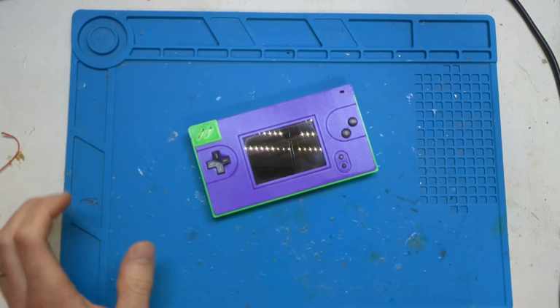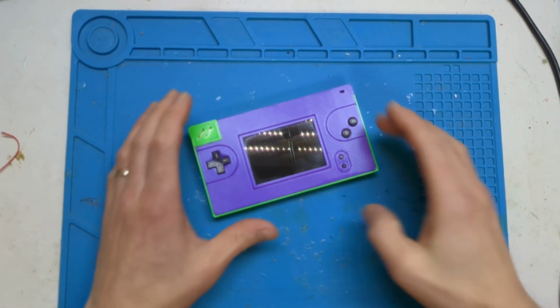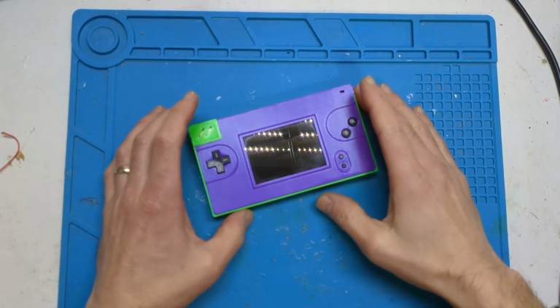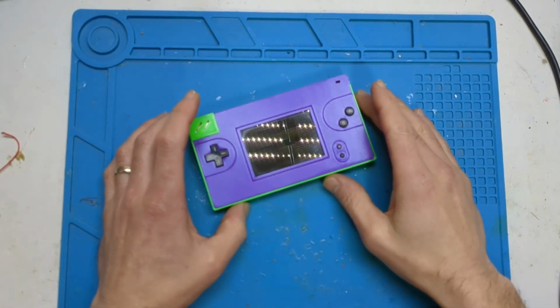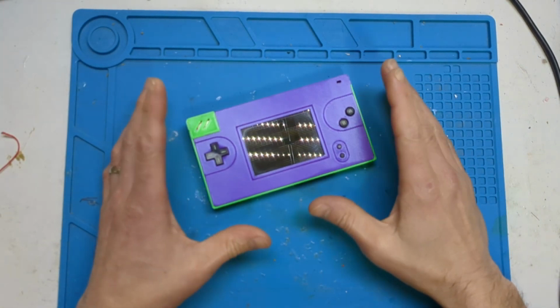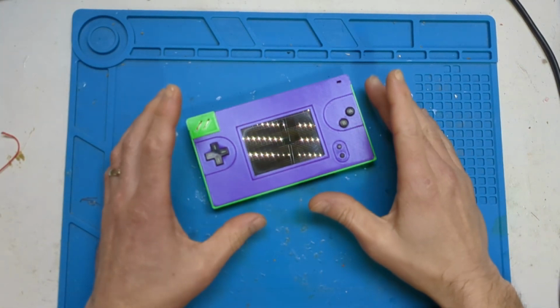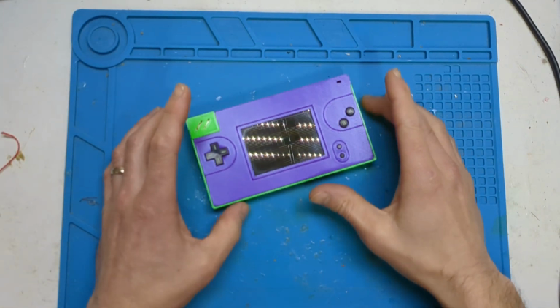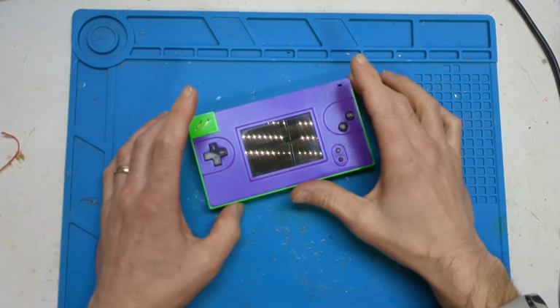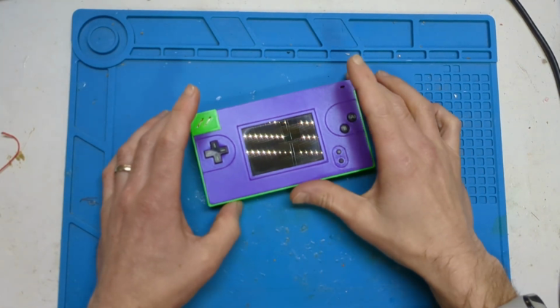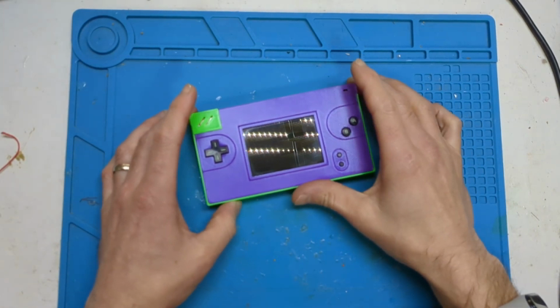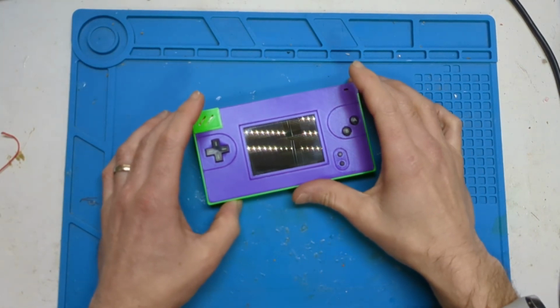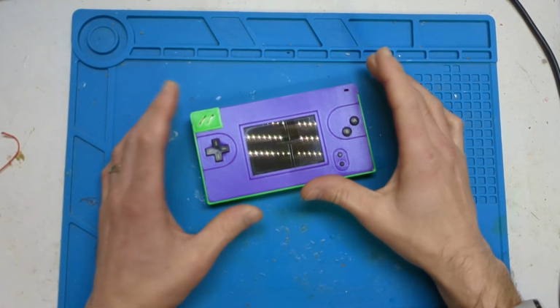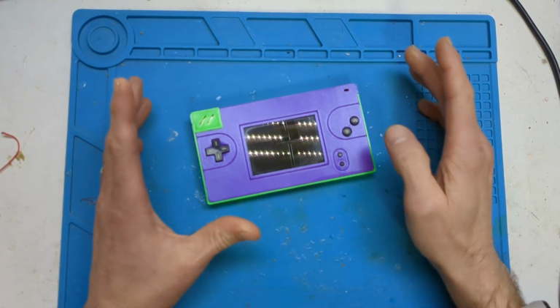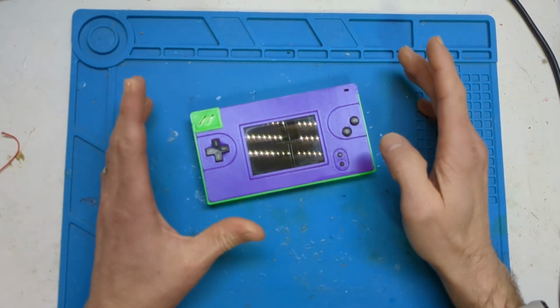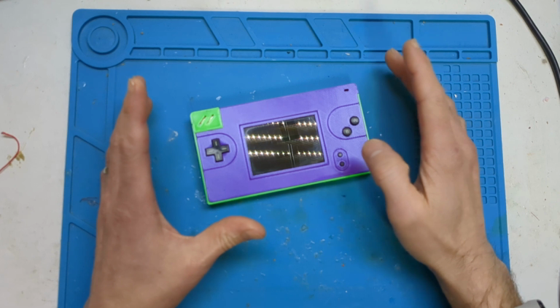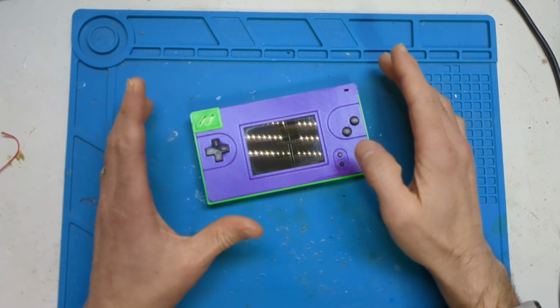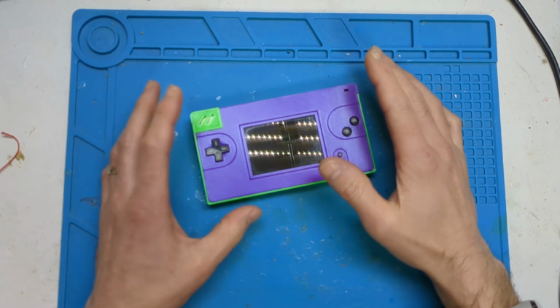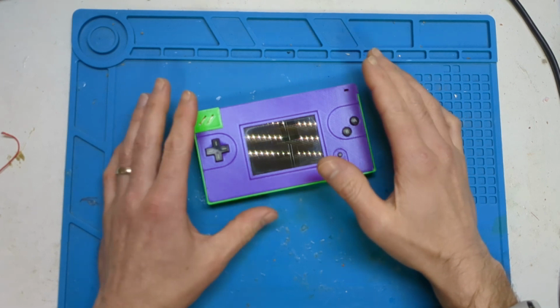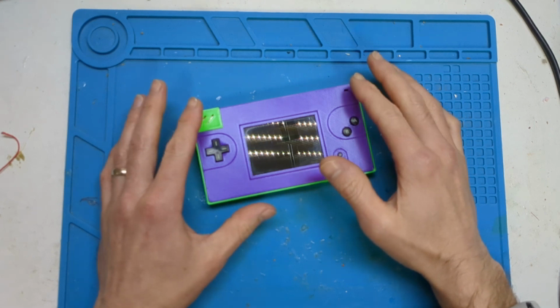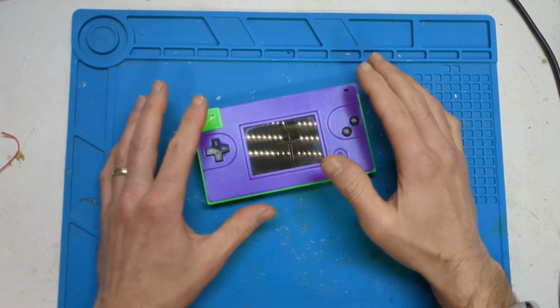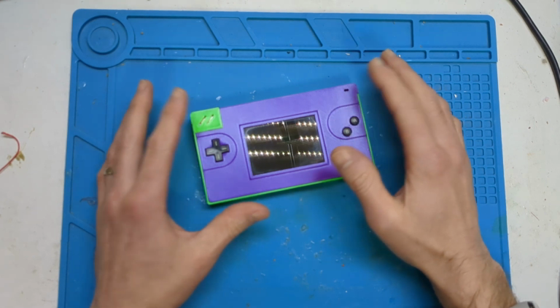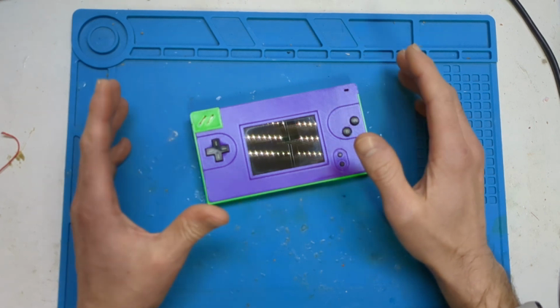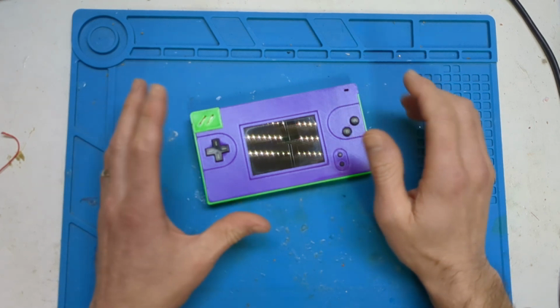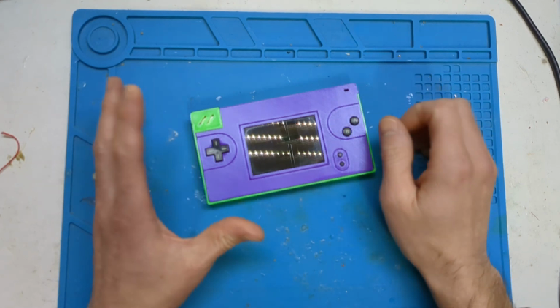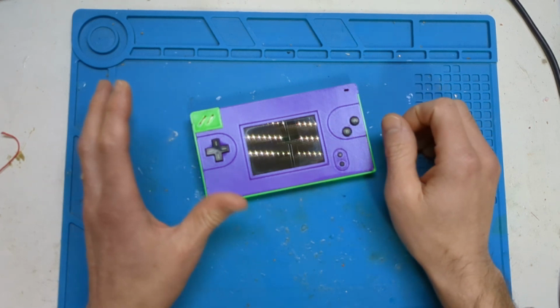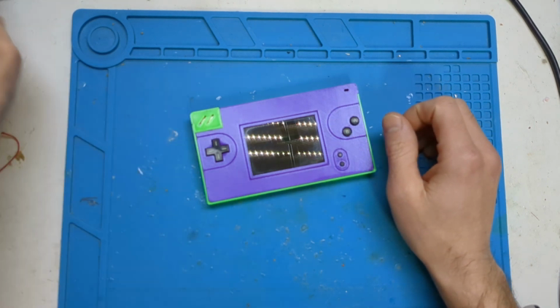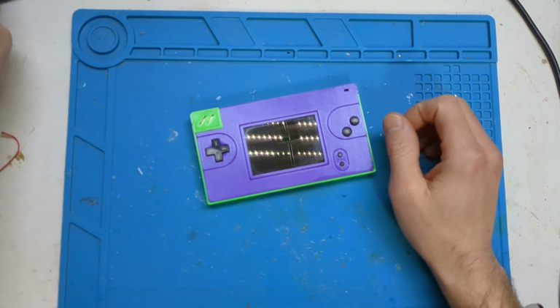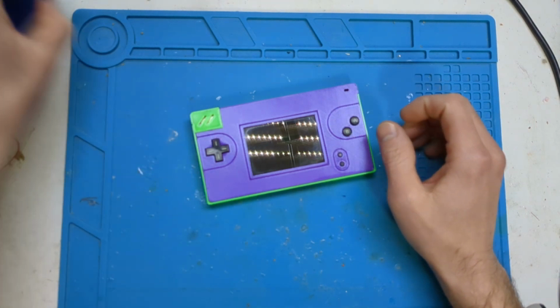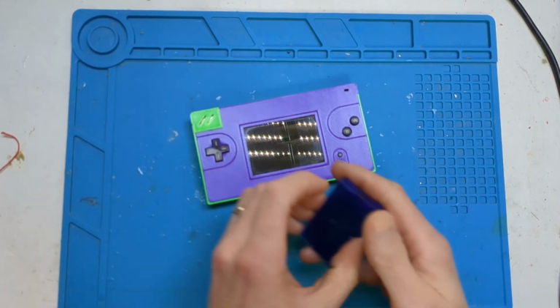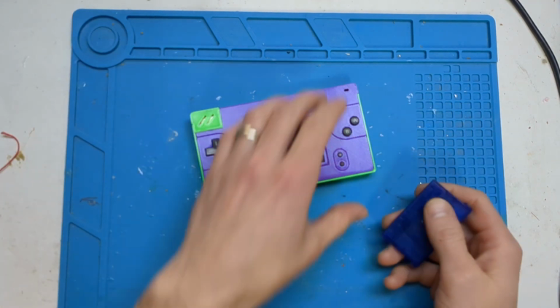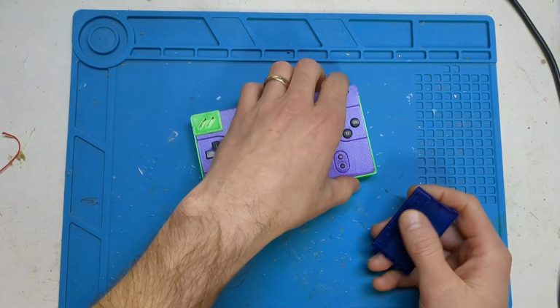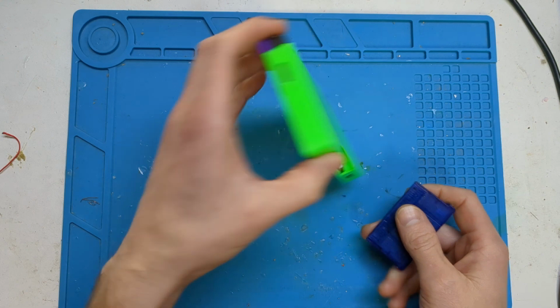Hi, it's Faces Tech. I've been working on this project for like the last two months. It is a Gameboy macro but with a flush GBA port, and I'll show you what I mean.